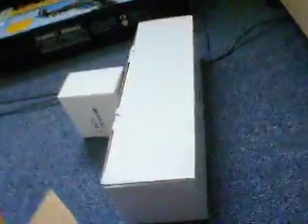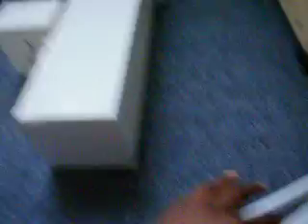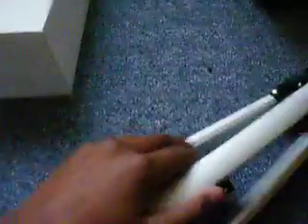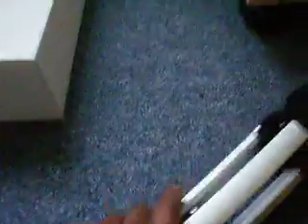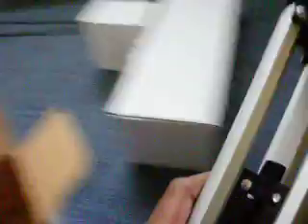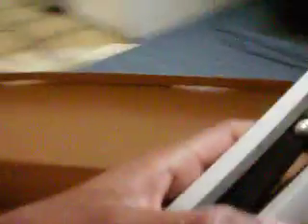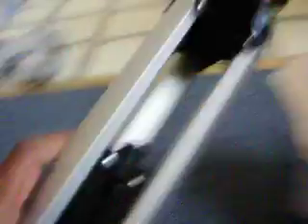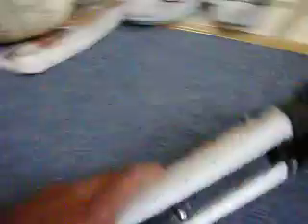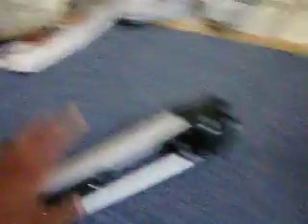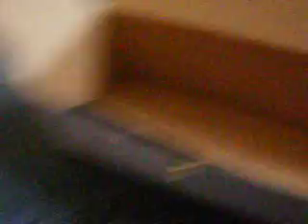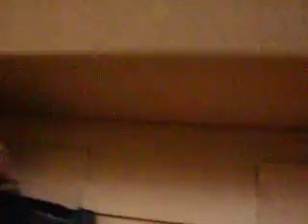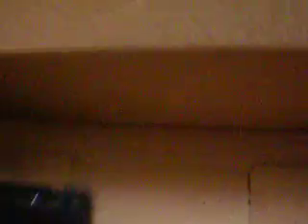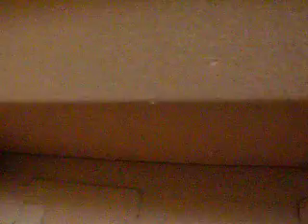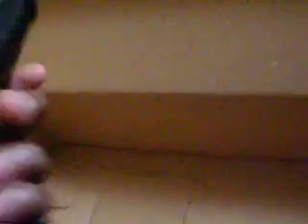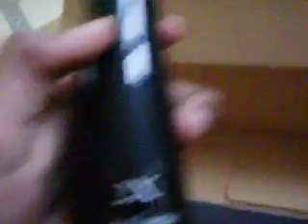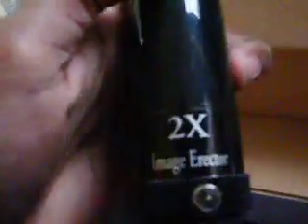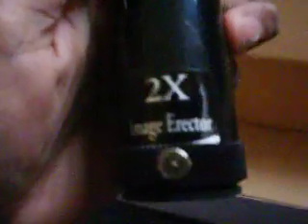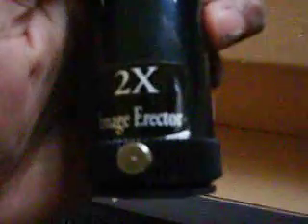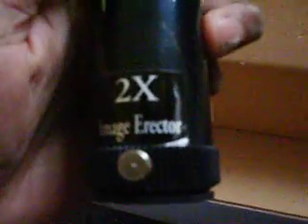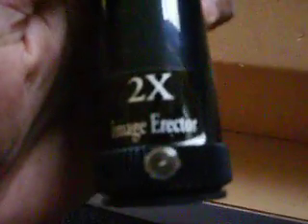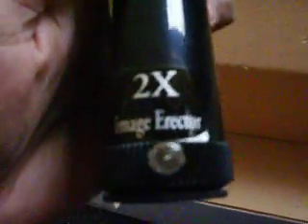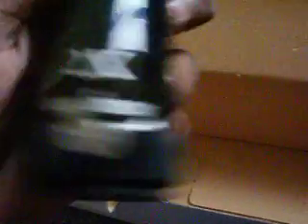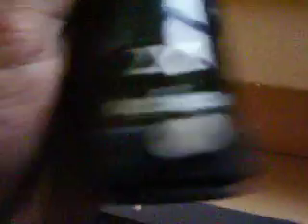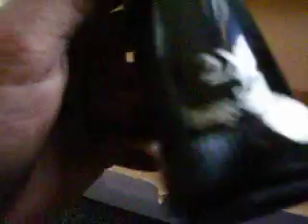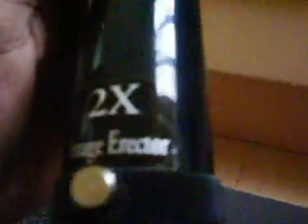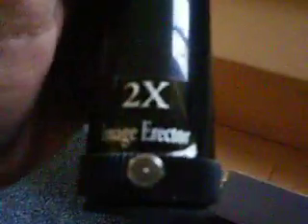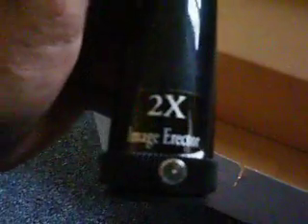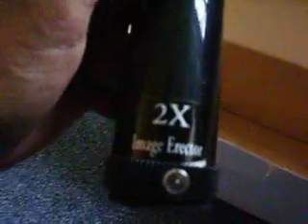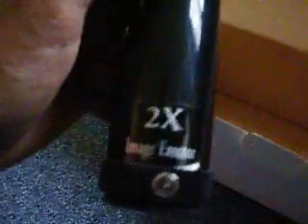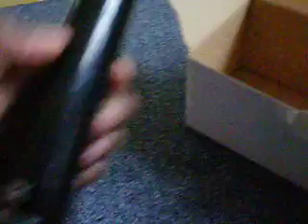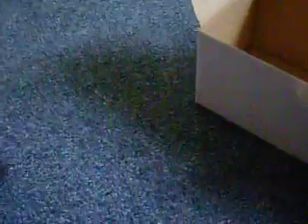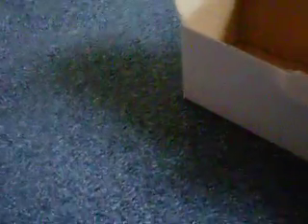But the telescope itself is very good. We've got the image erector, and I'll tell you about that later on in the video. The image erector is very good.